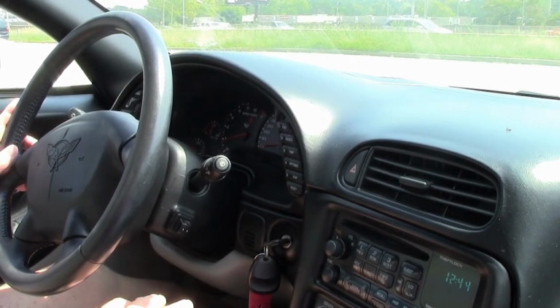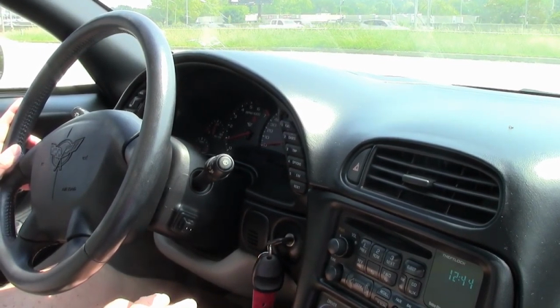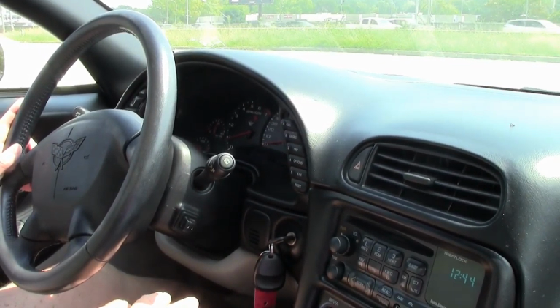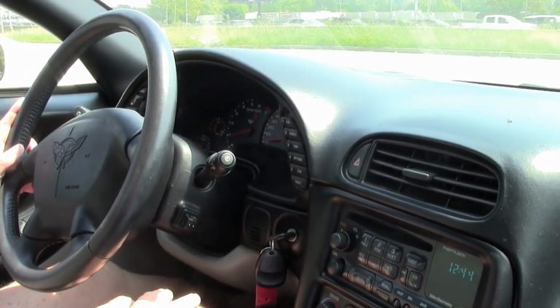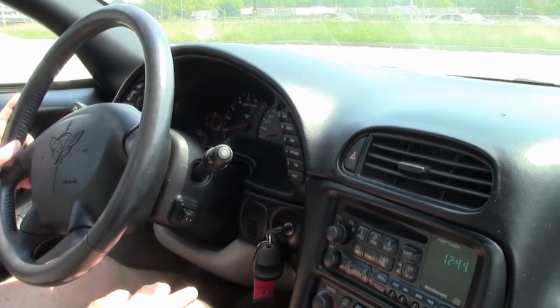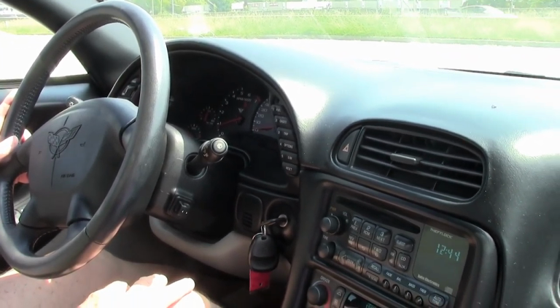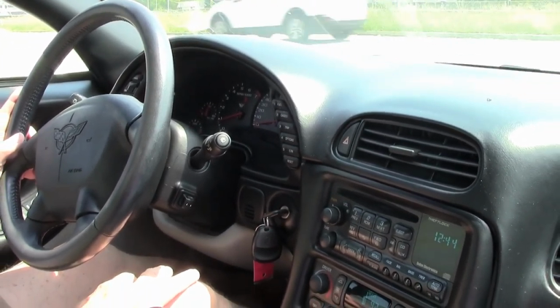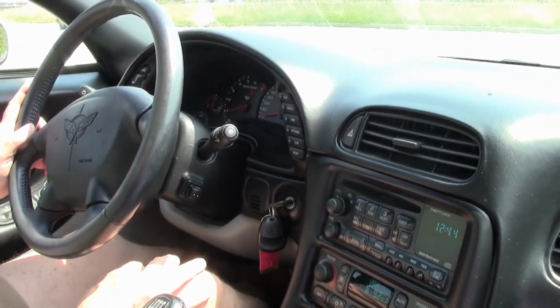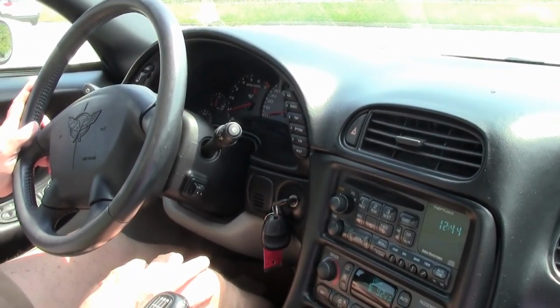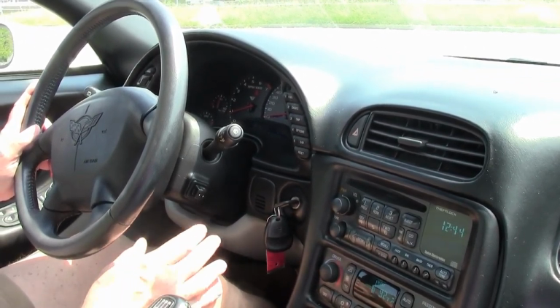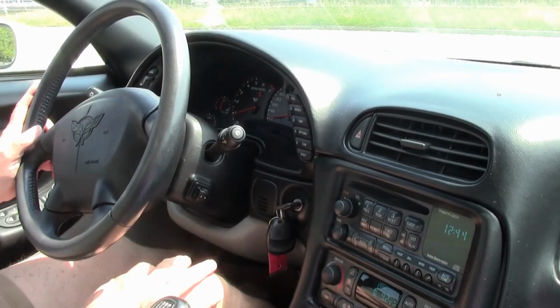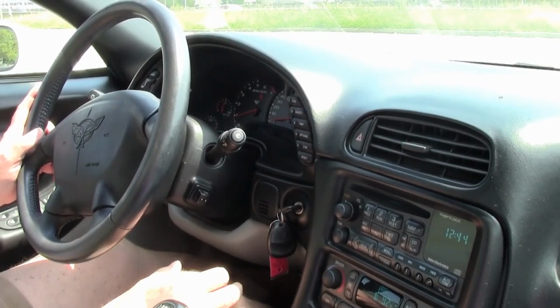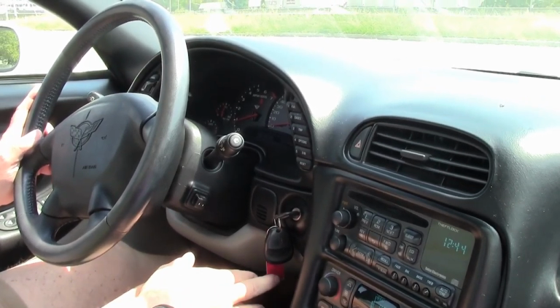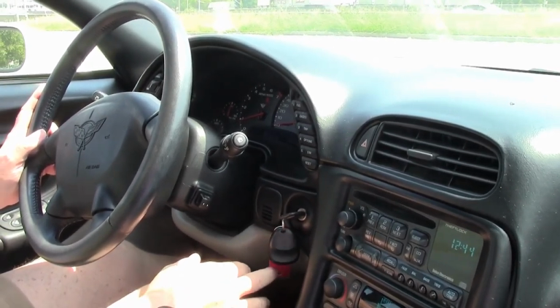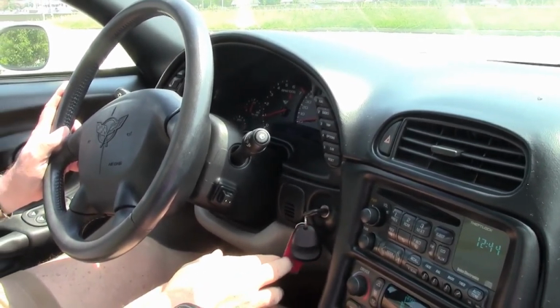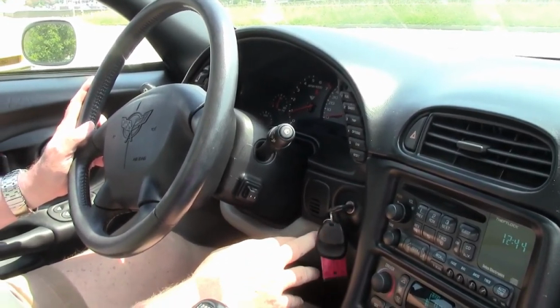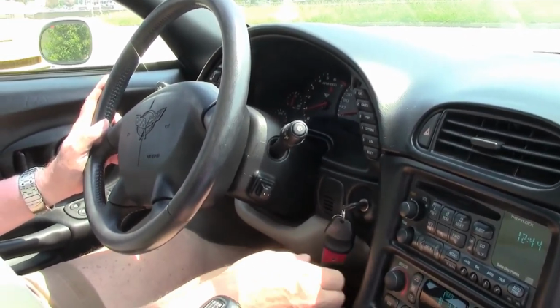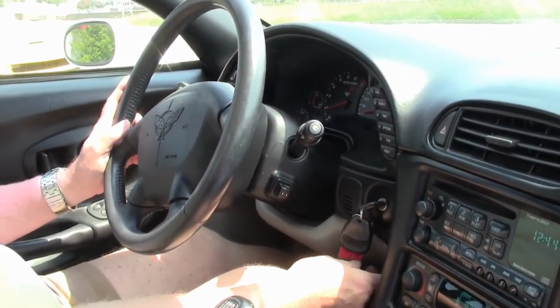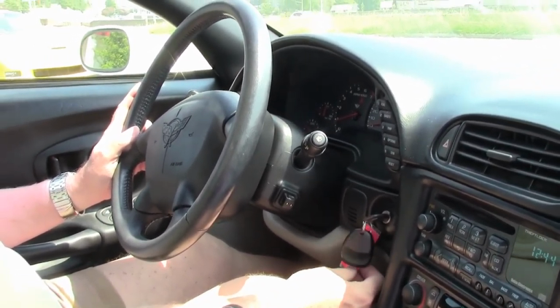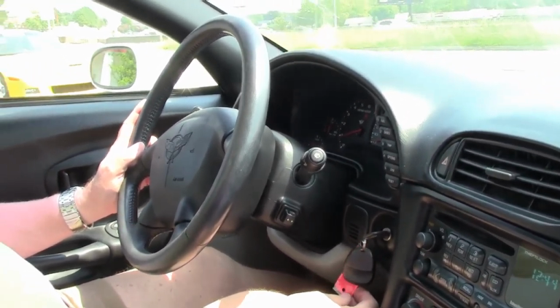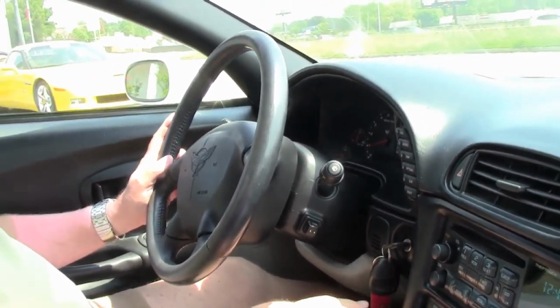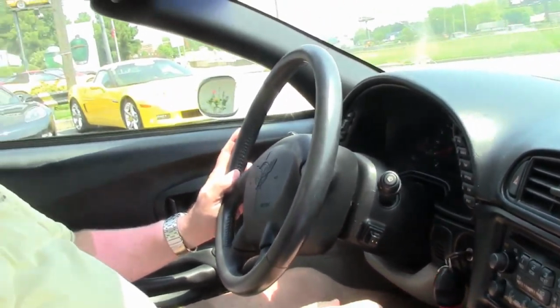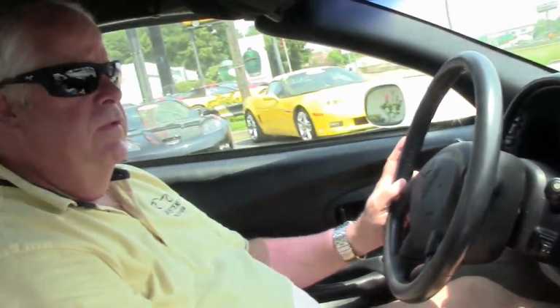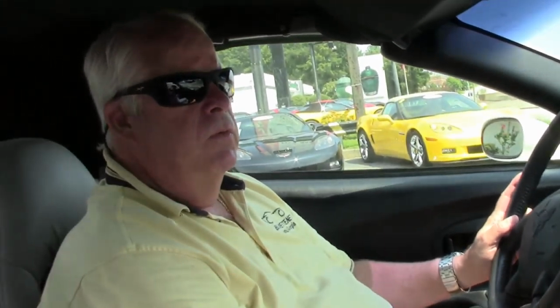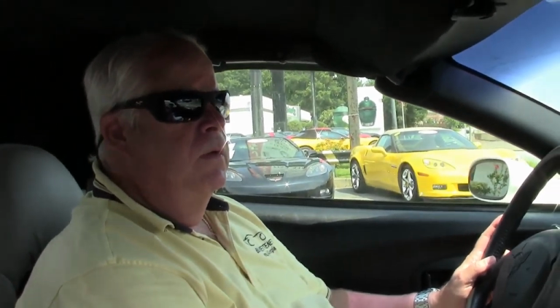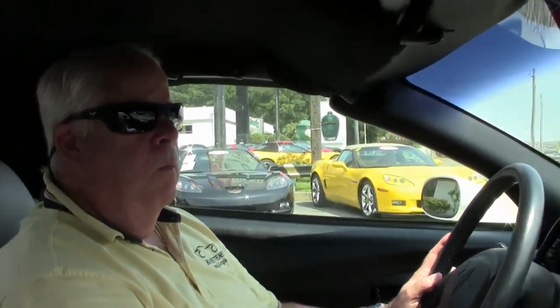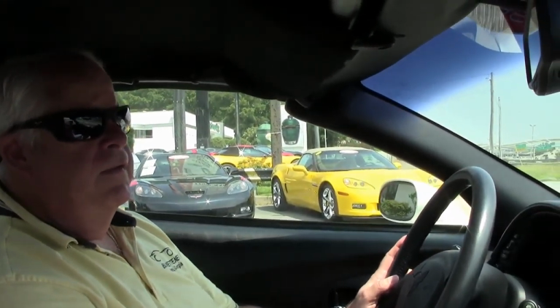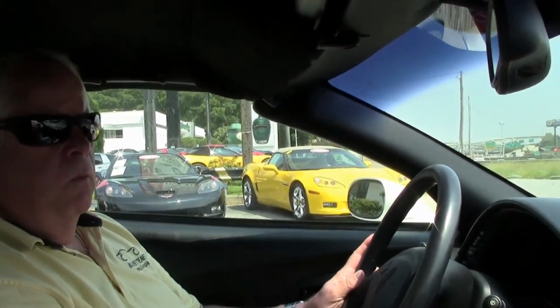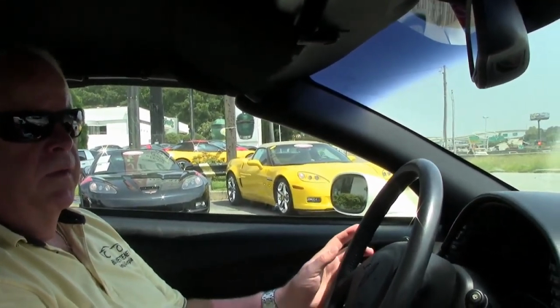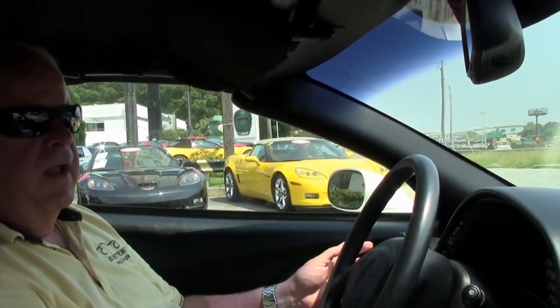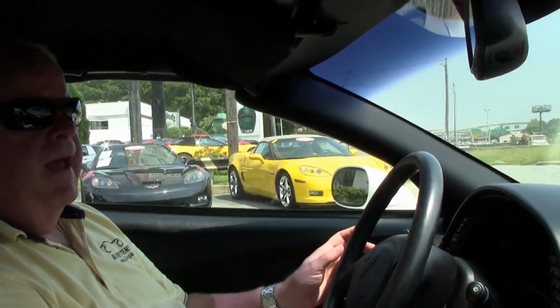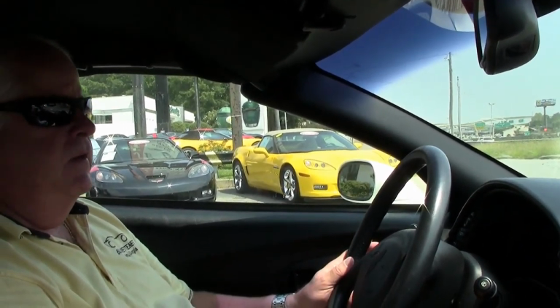Hello folks, welcome to Buy A Vet. My name is Rick Engel. Today I'm going to show you this absolutely stunning 2002 white with gray-black interior.